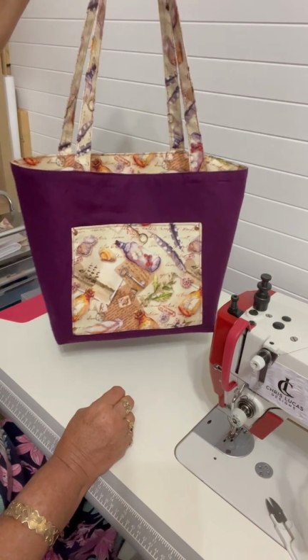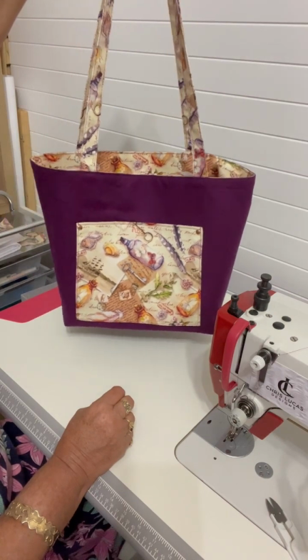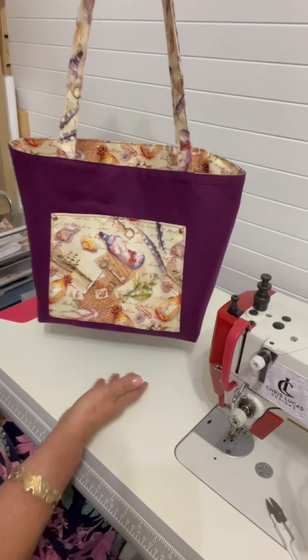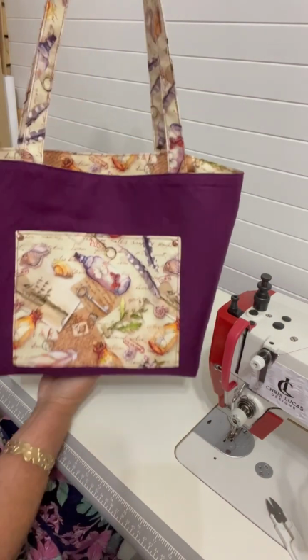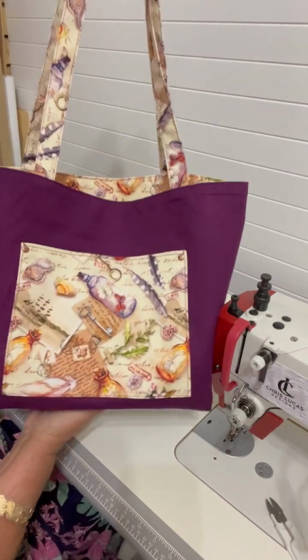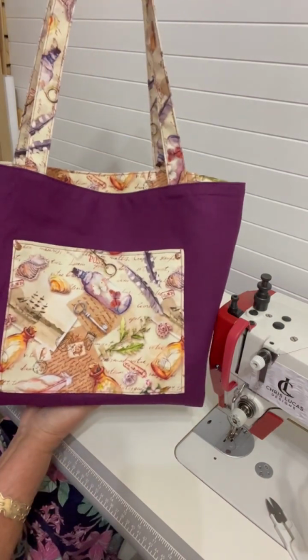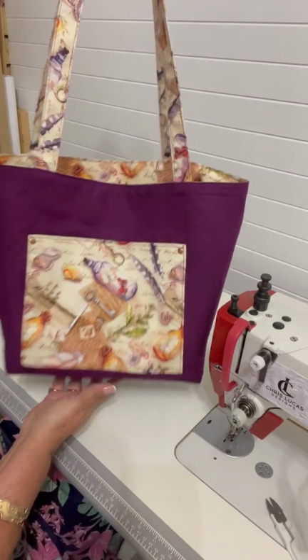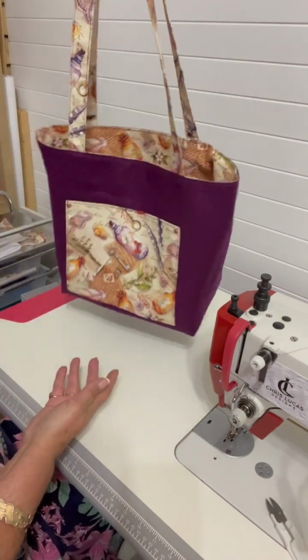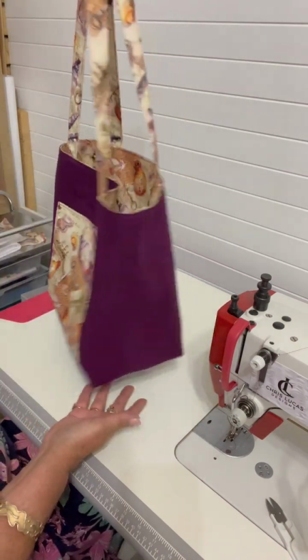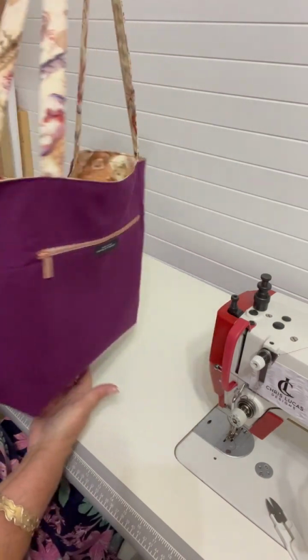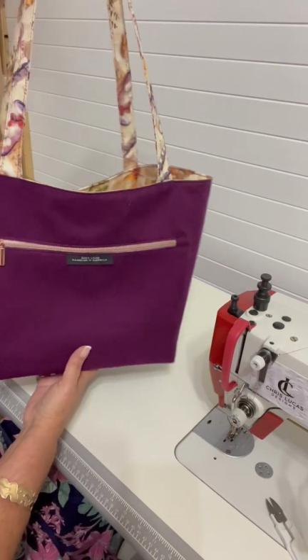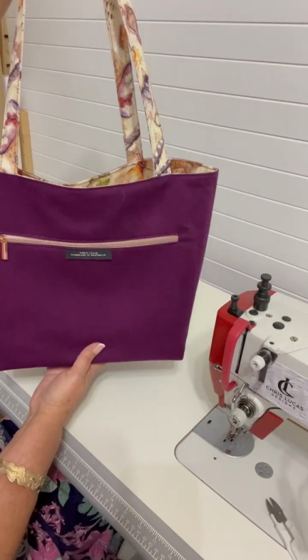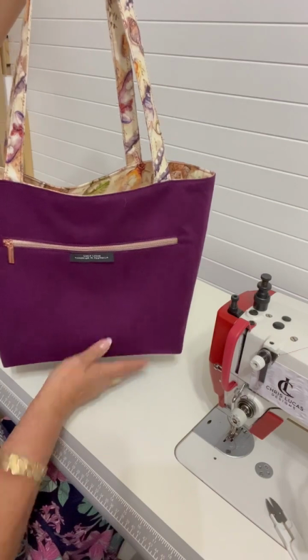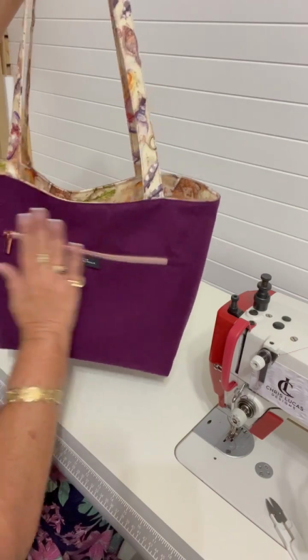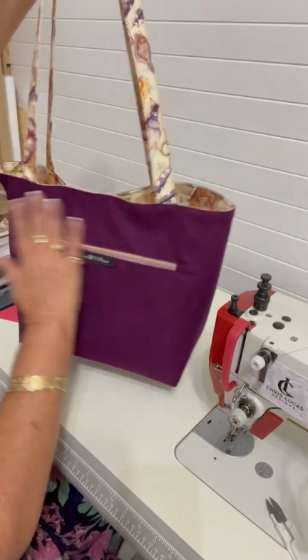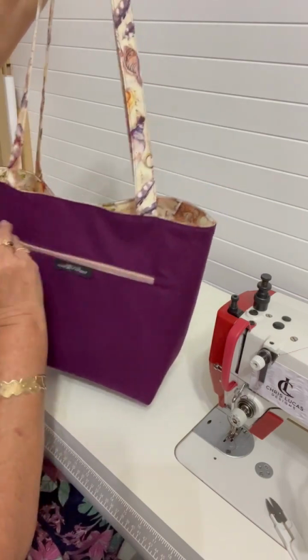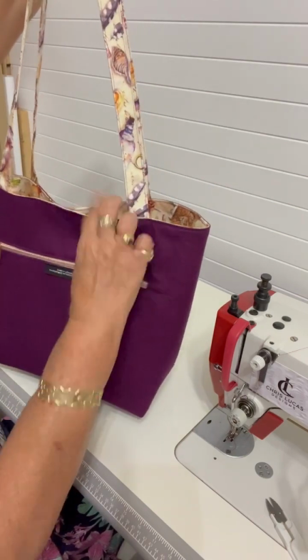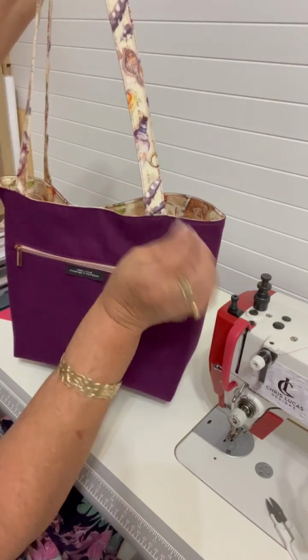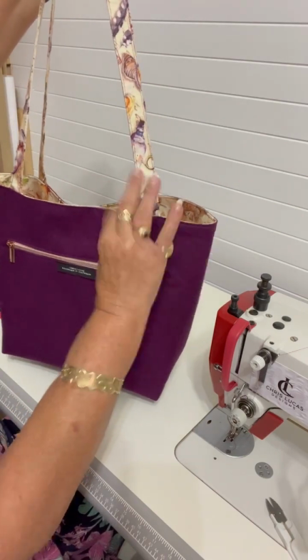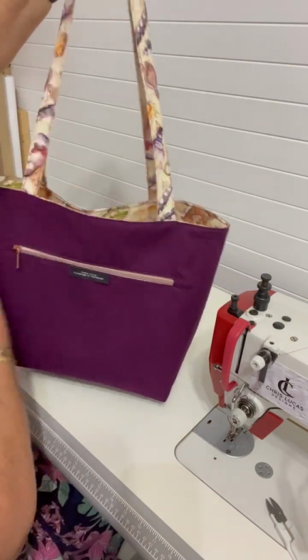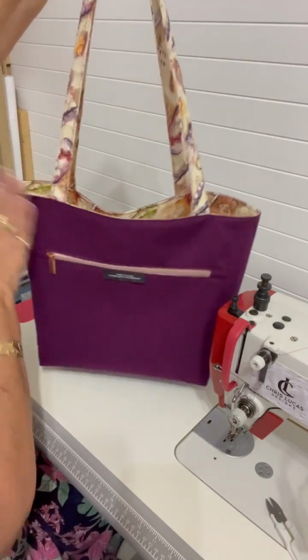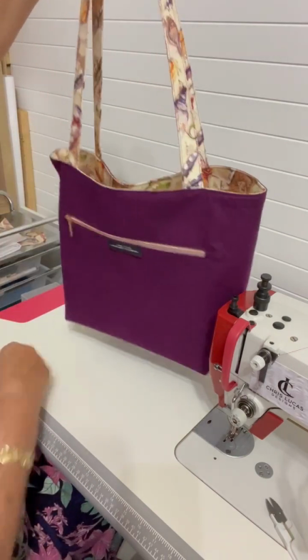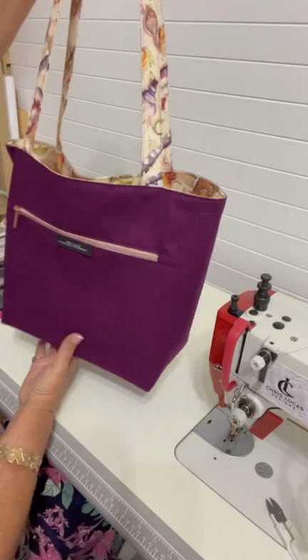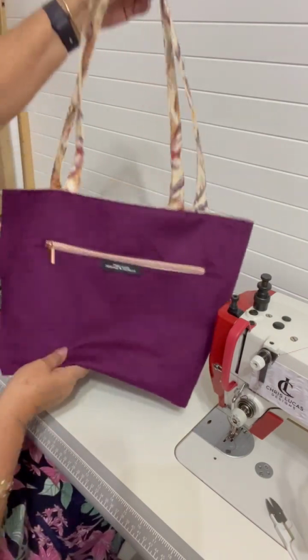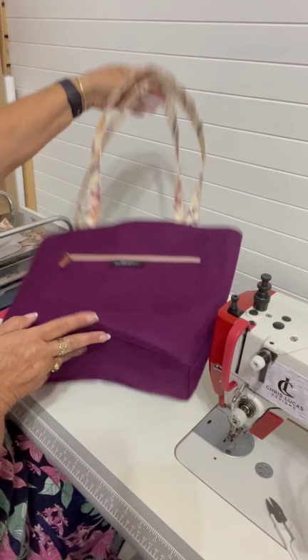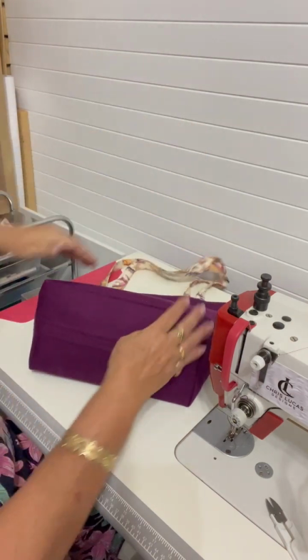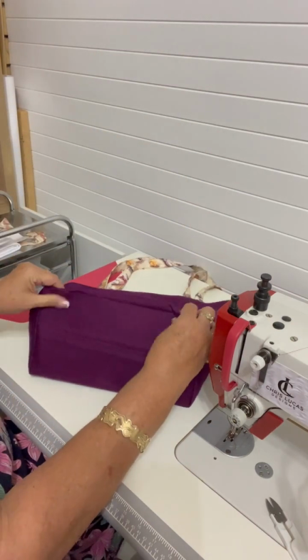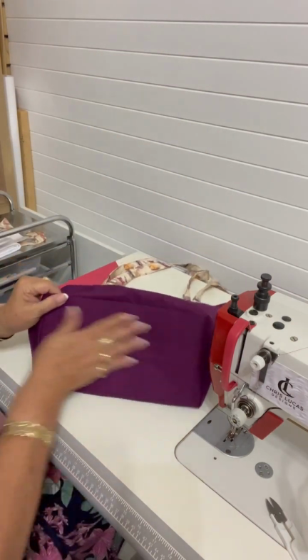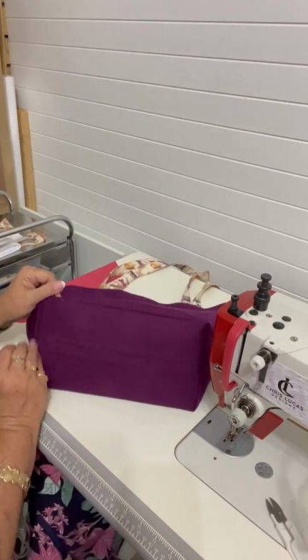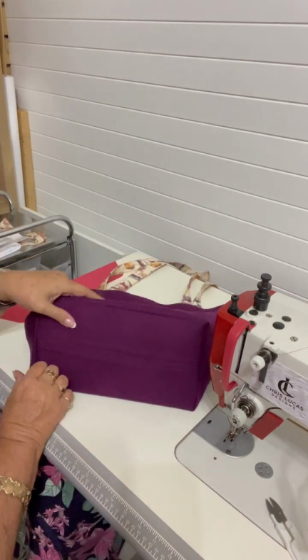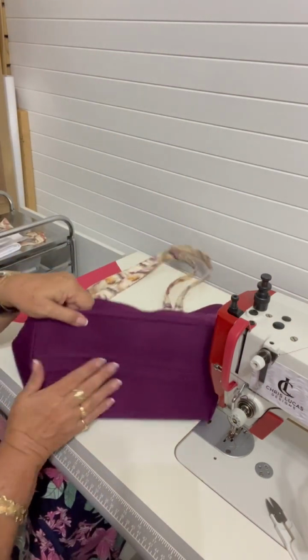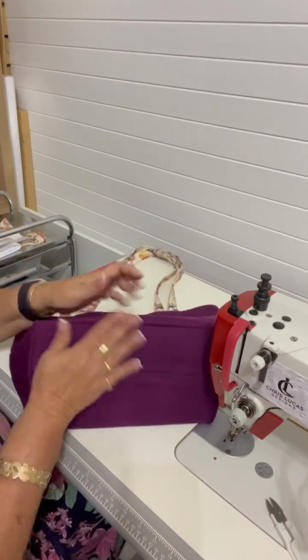These are 100% cotton but there we go — there's the reversible side of the tote. It's gorgeous! And there's the other side — we've still got that slip pocket and still have a lovely firm base on the bottom of our tote.